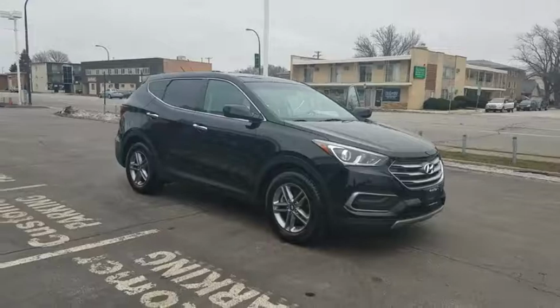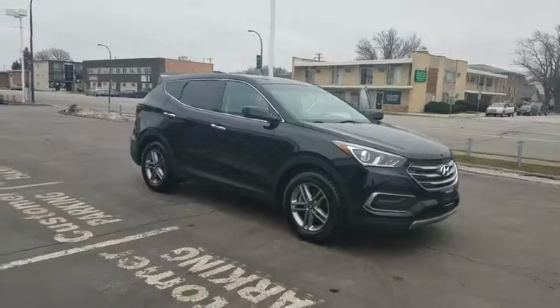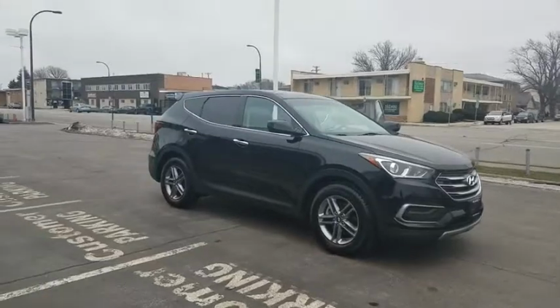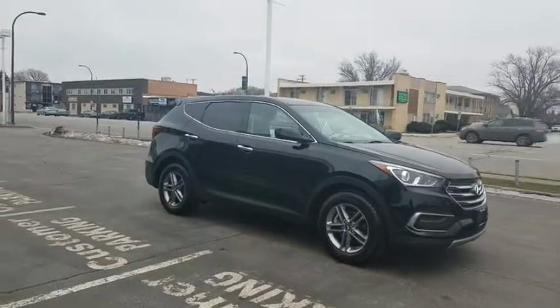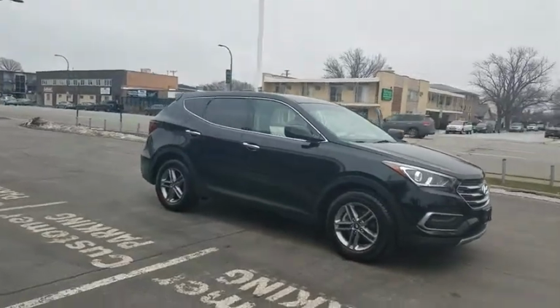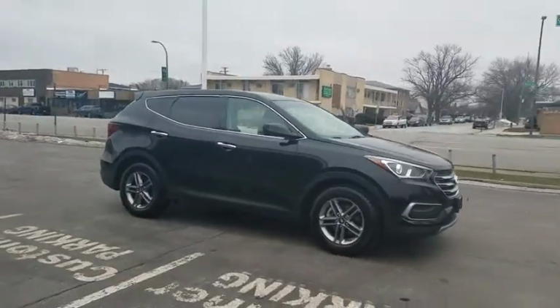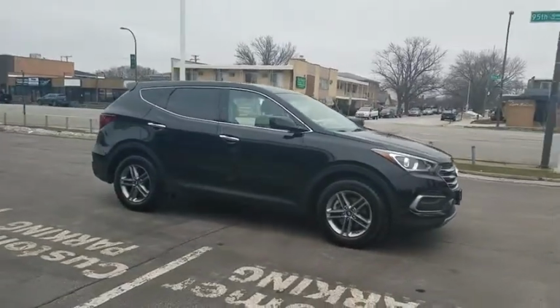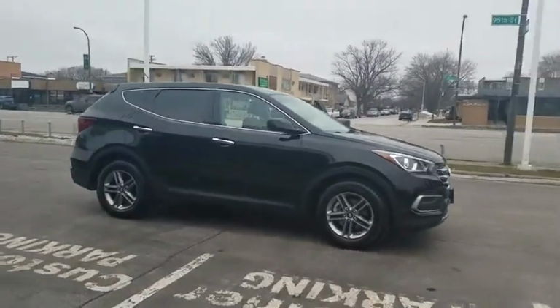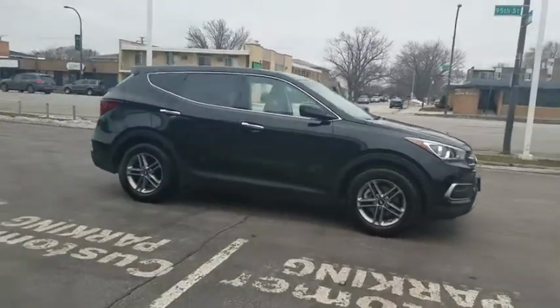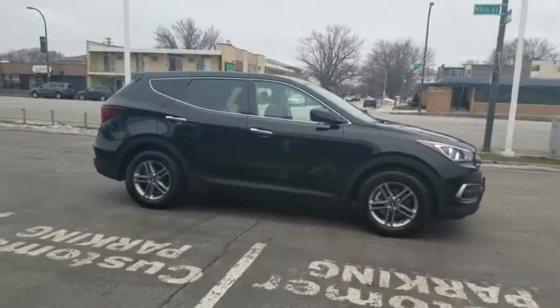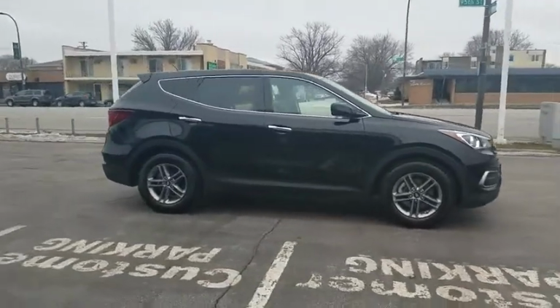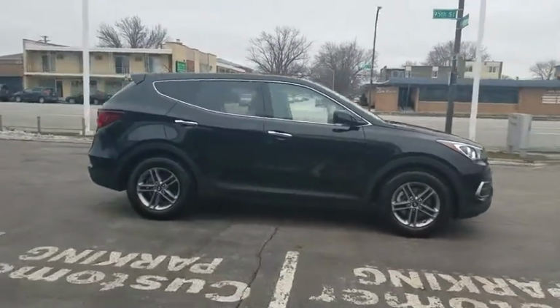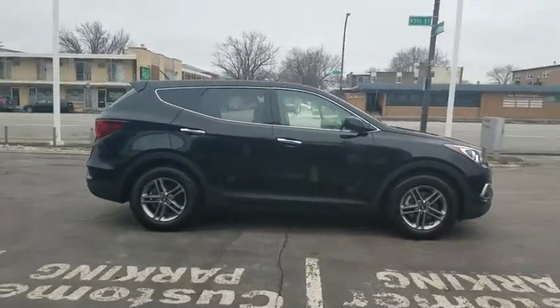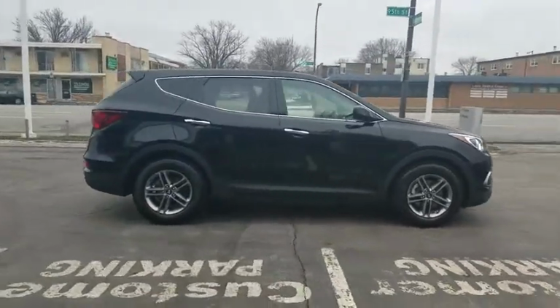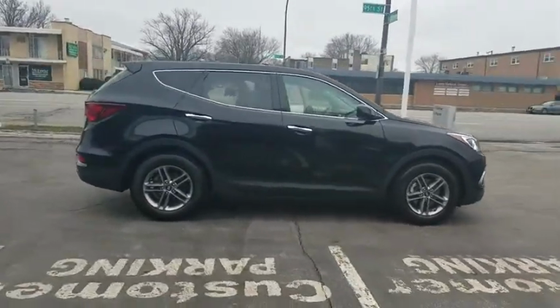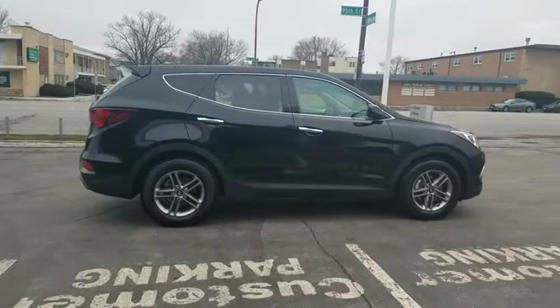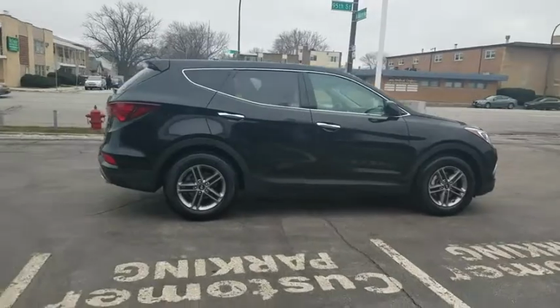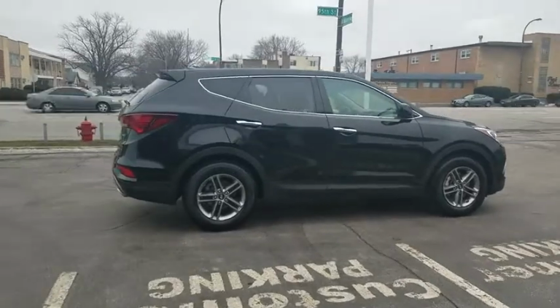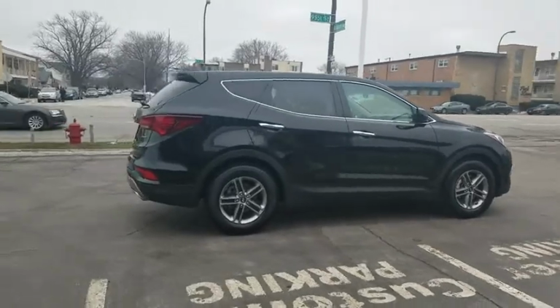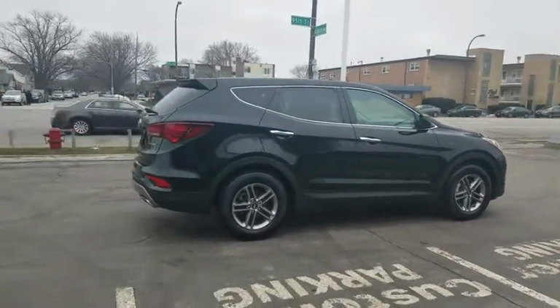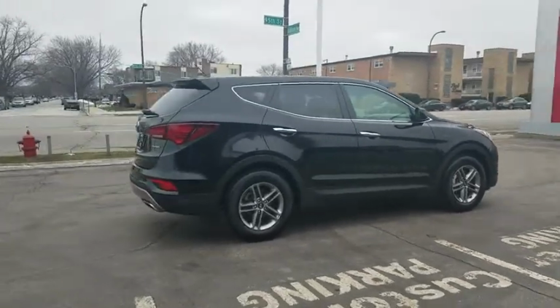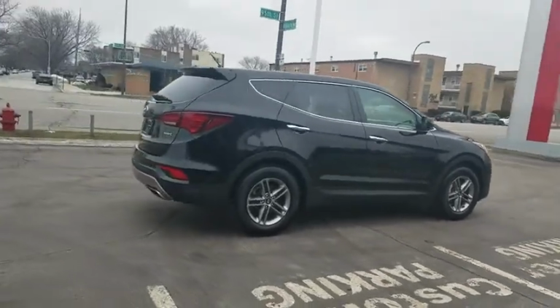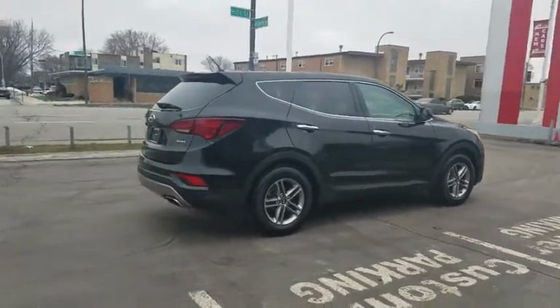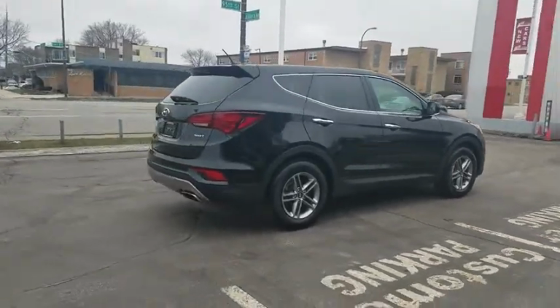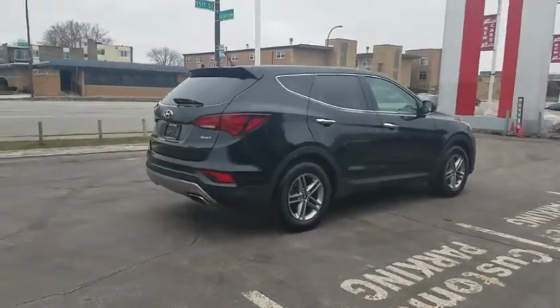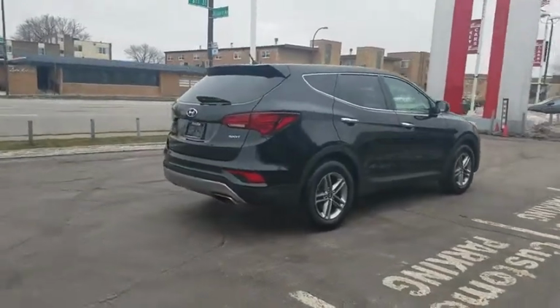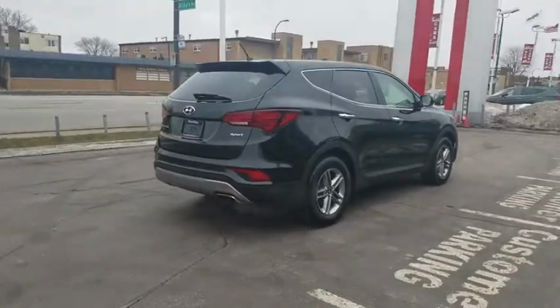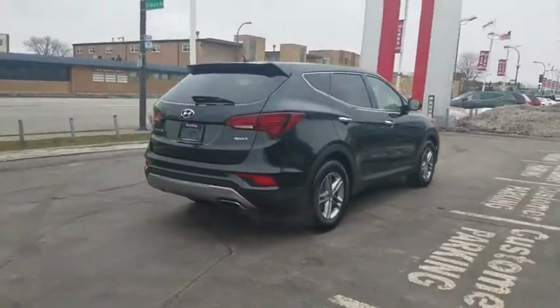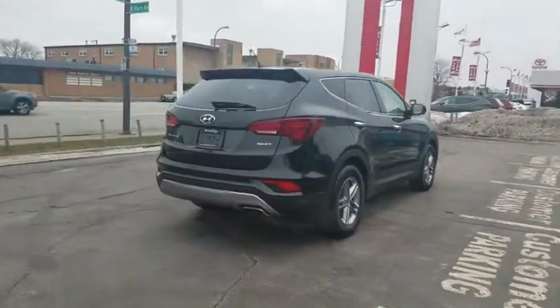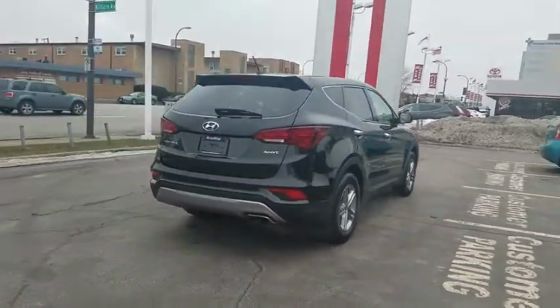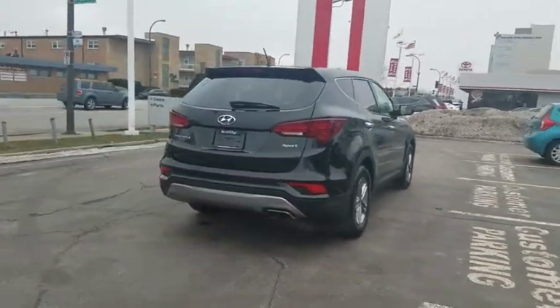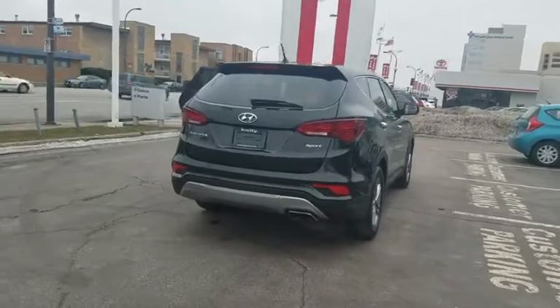2018 Hyundai Santa Fe. Style, quality, performance, value. Need we say more? This vehicle has less than 45,000 miles.